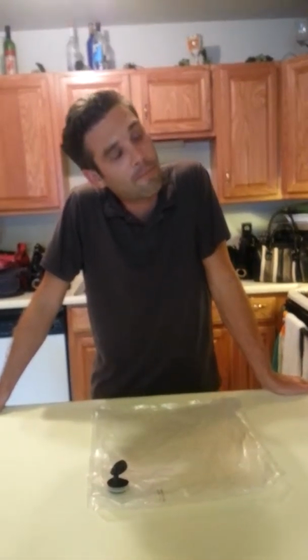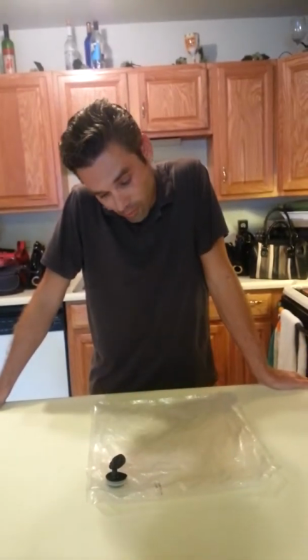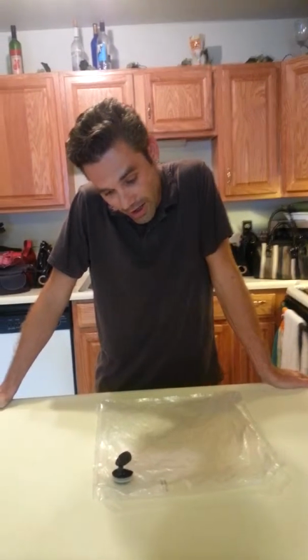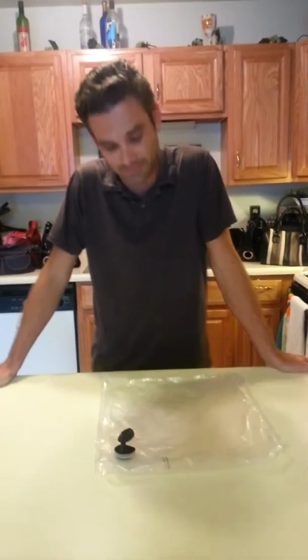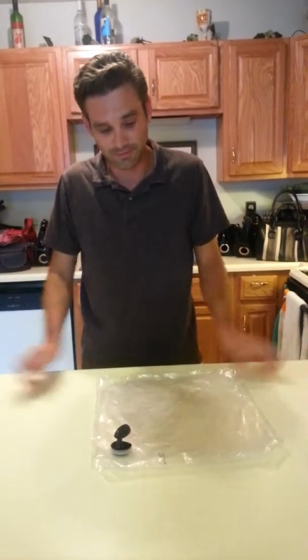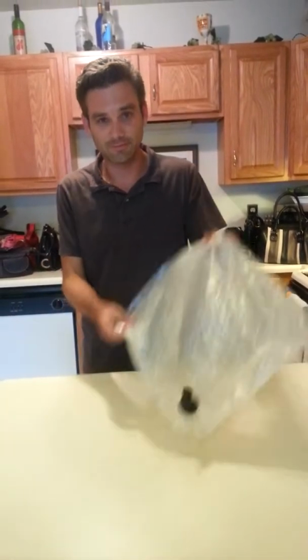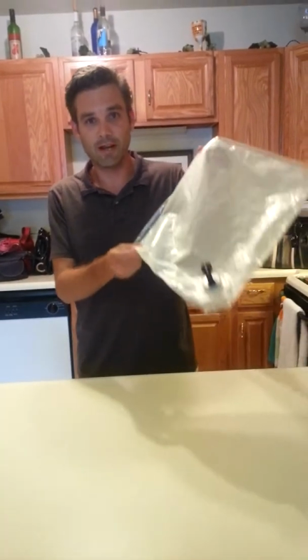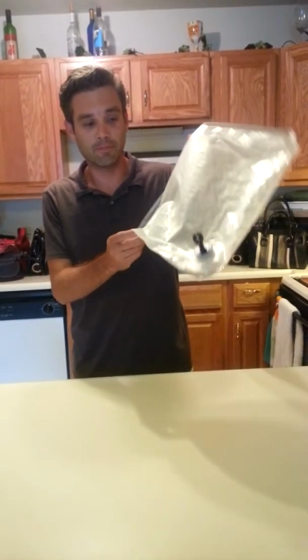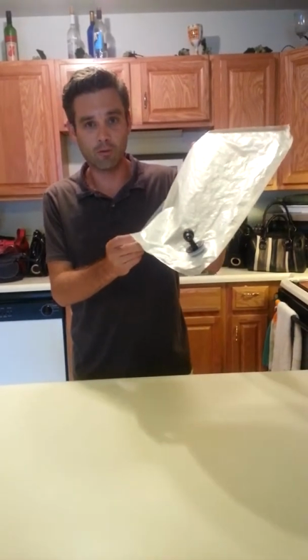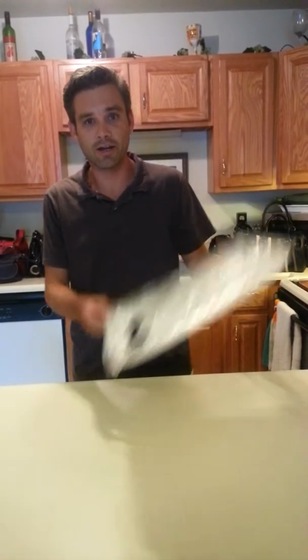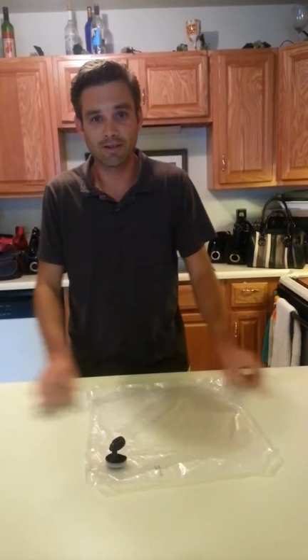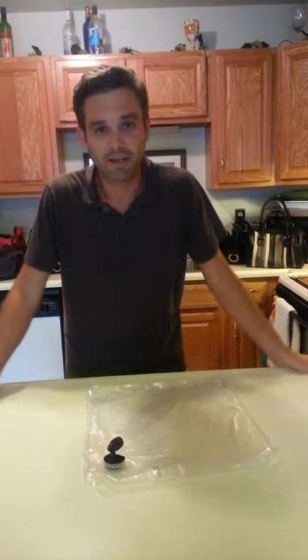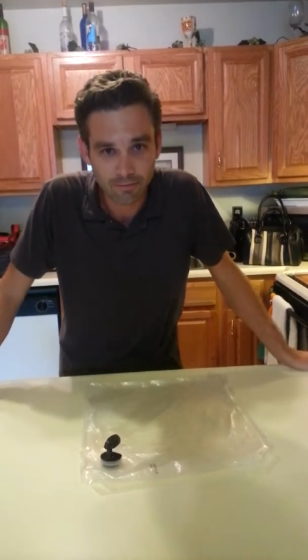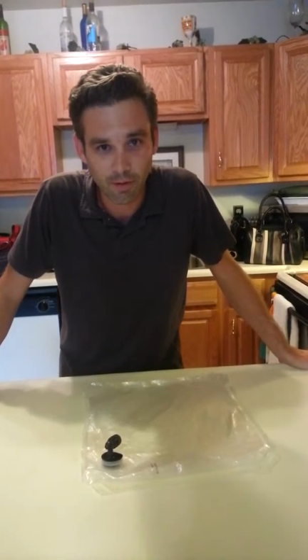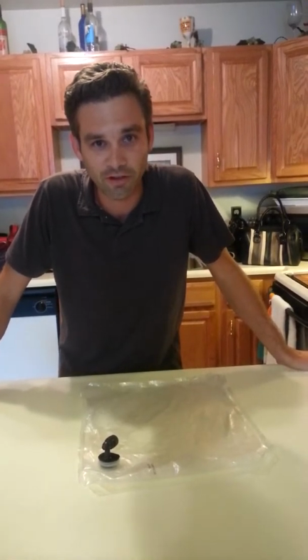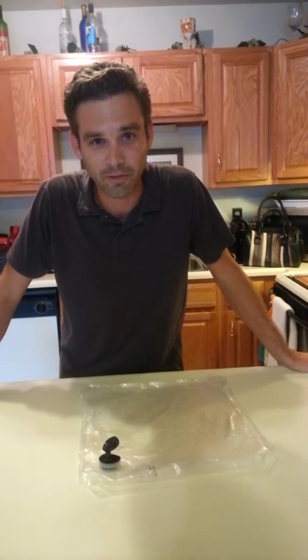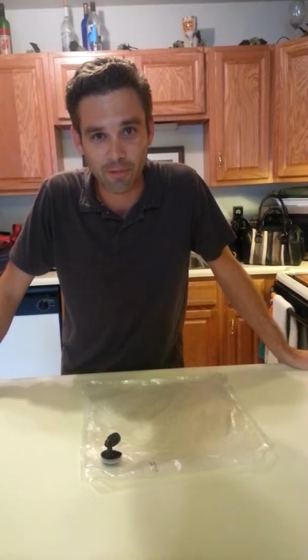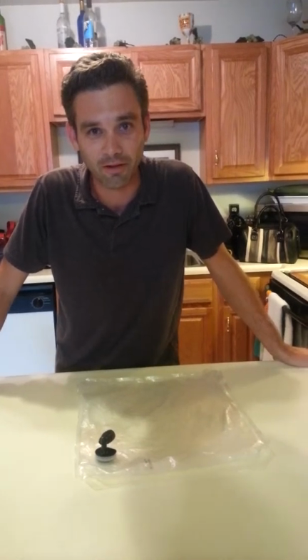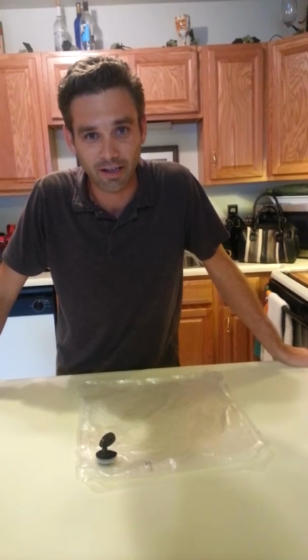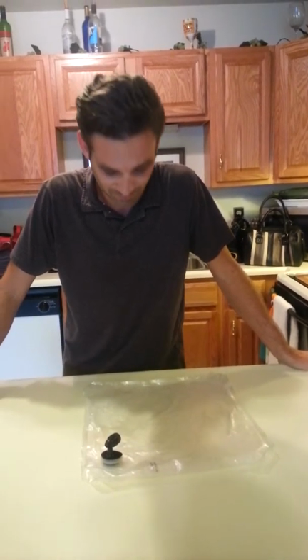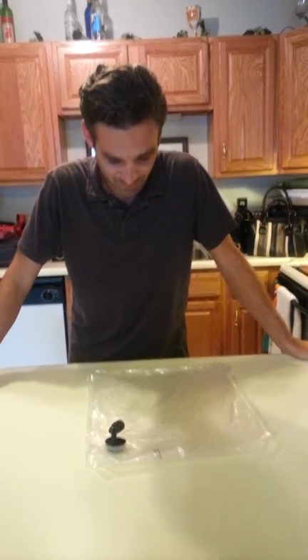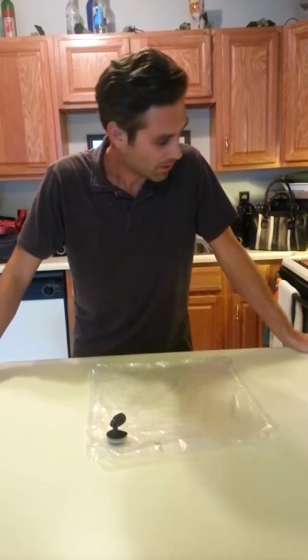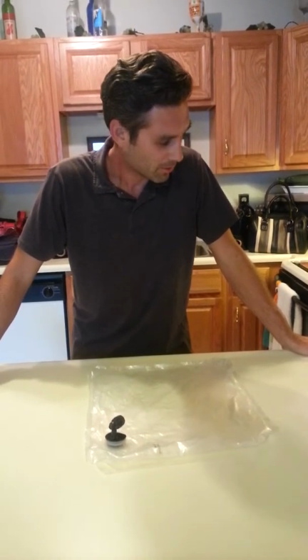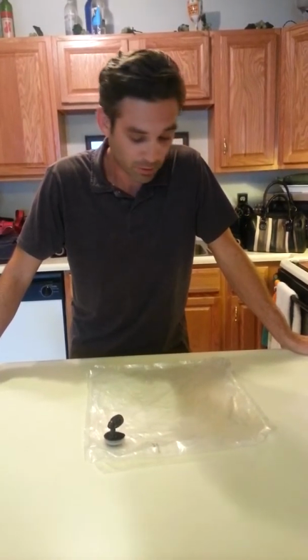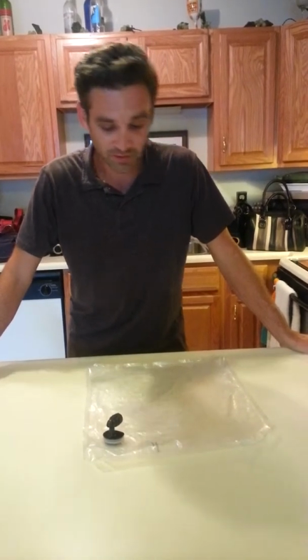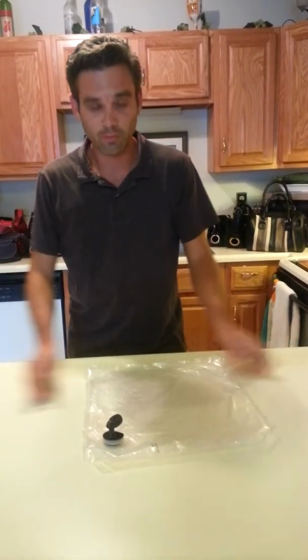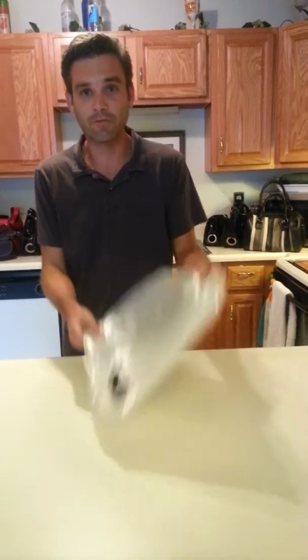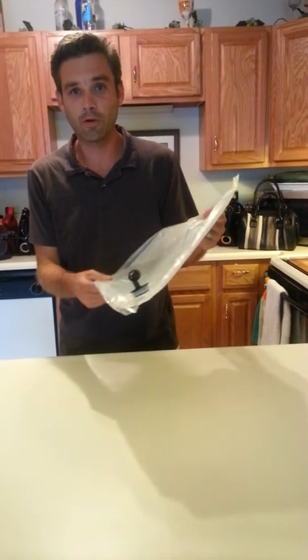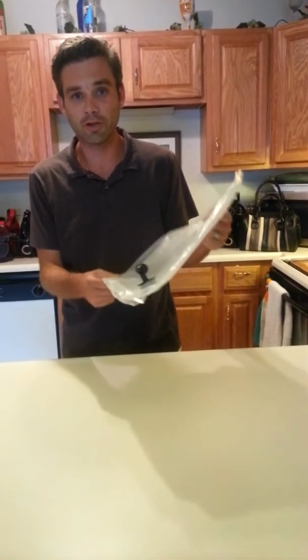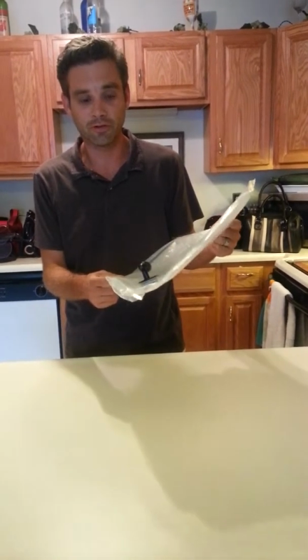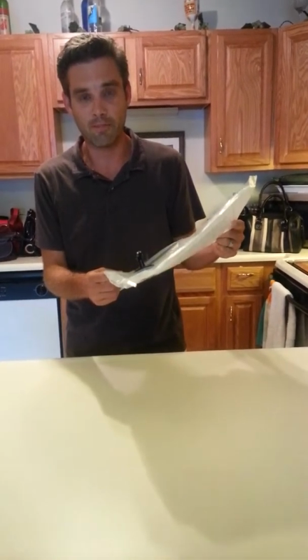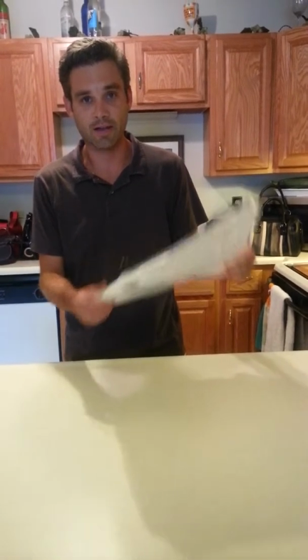I'm out of wine — empty bag of wine. My woman isn't going to be happy about that. Good news is, we're going to find a way to reuse this wine bag.